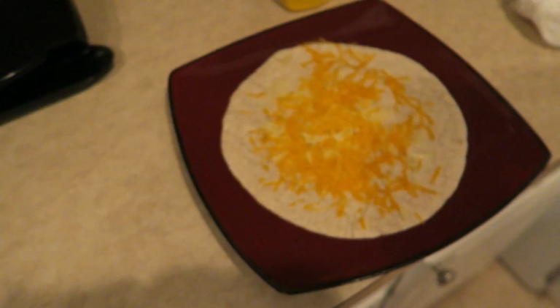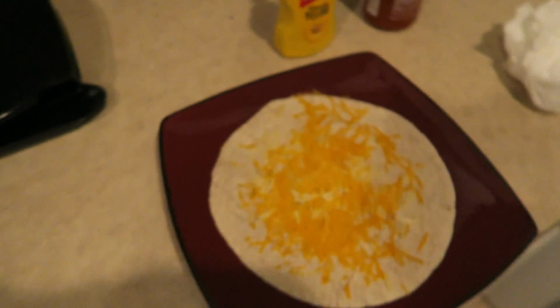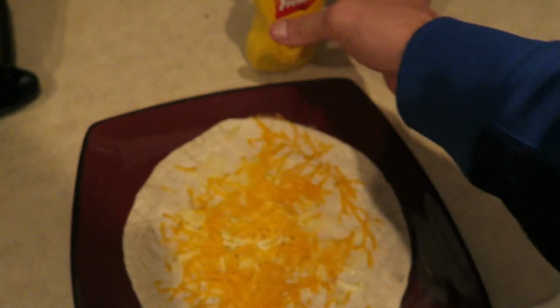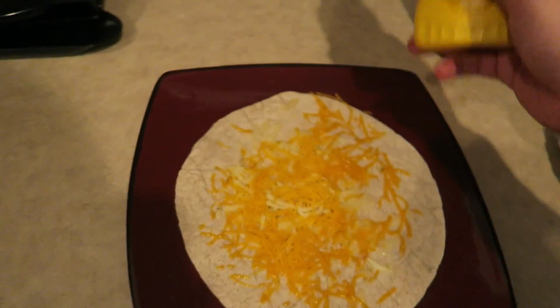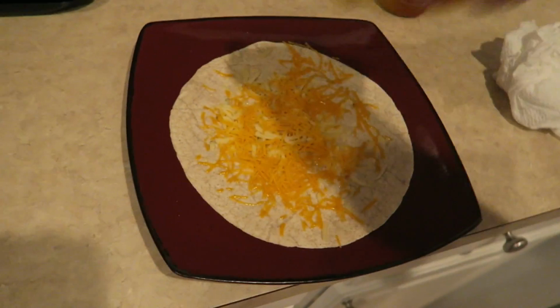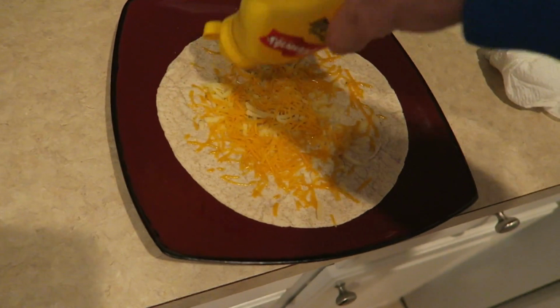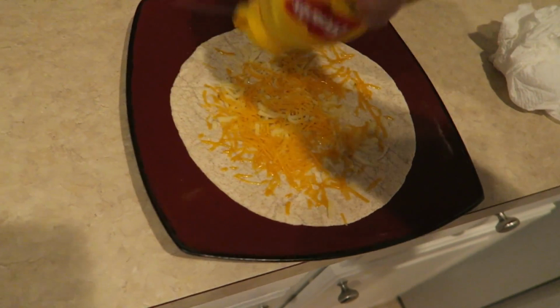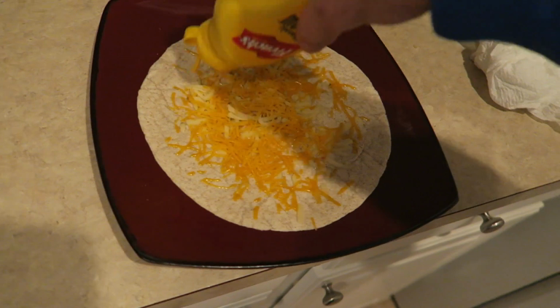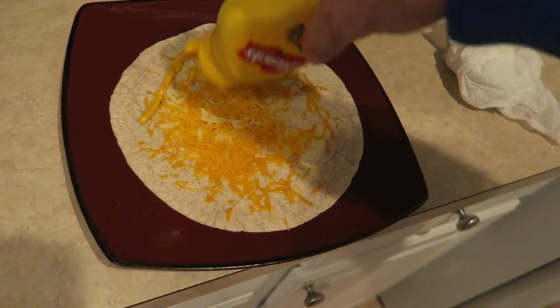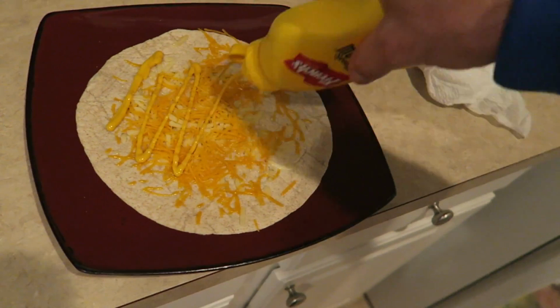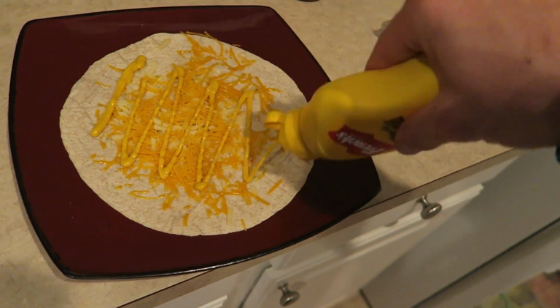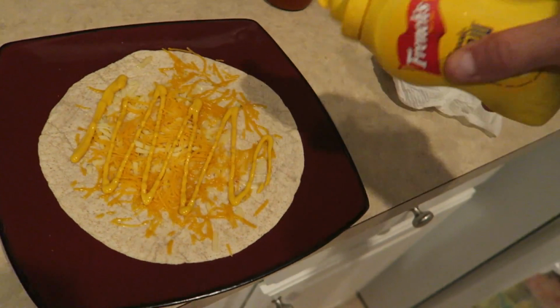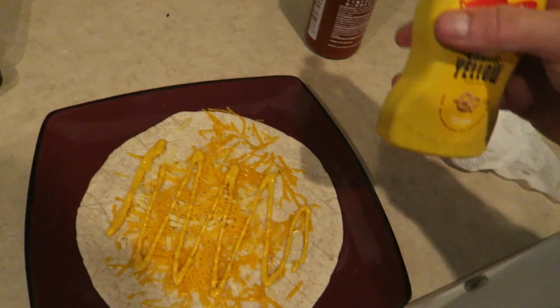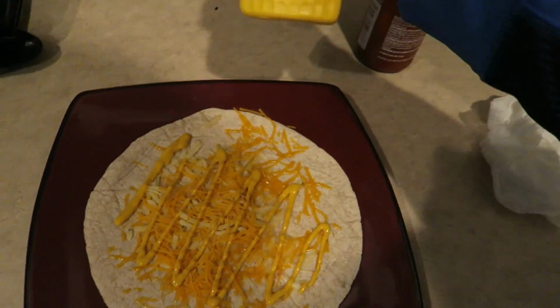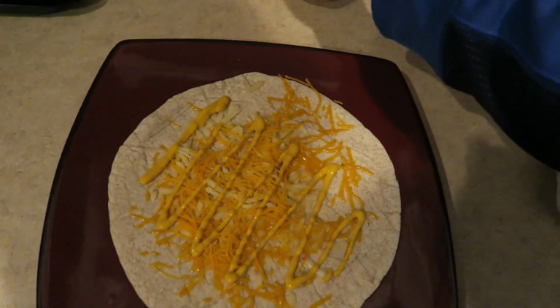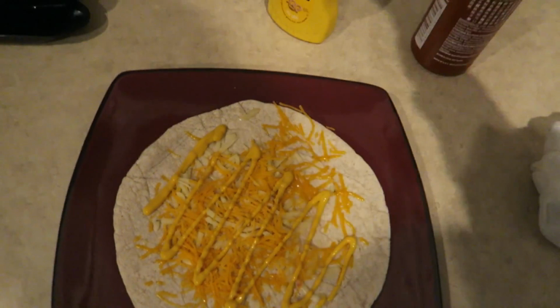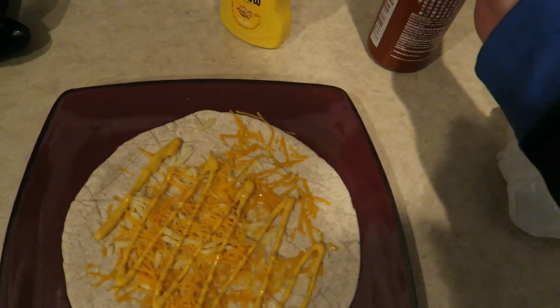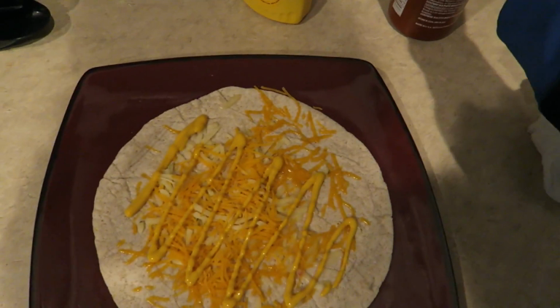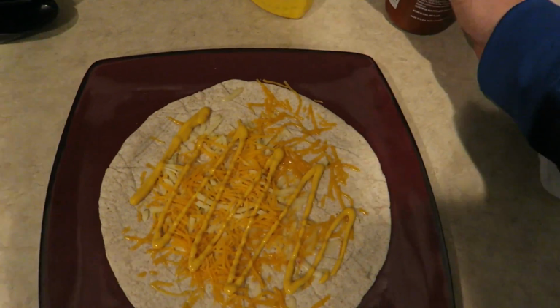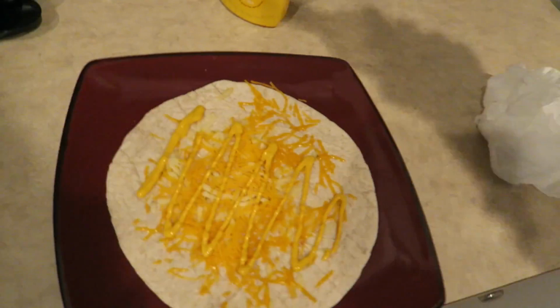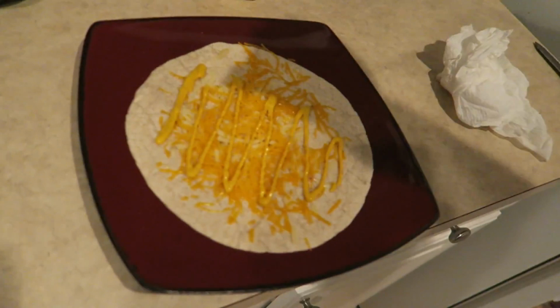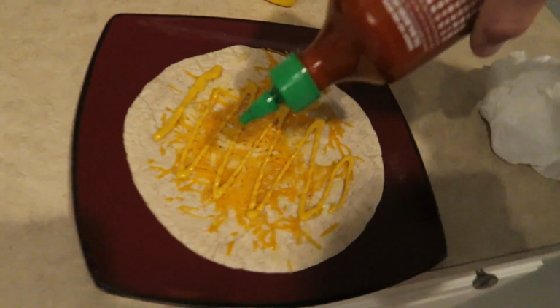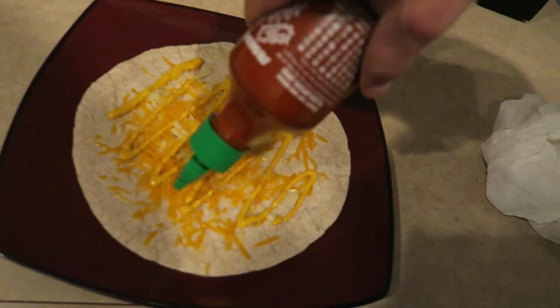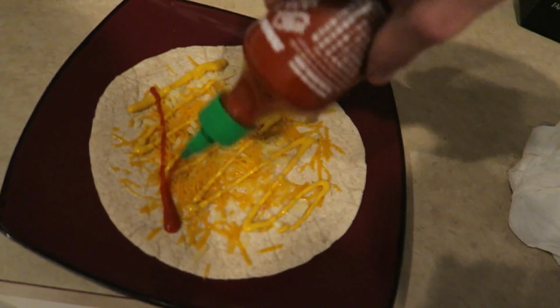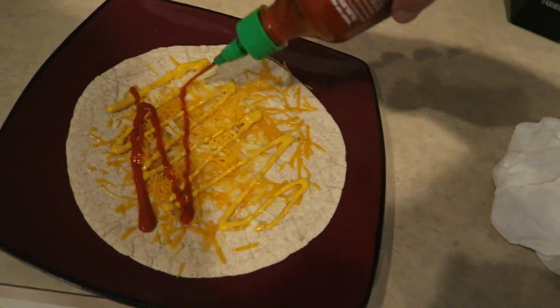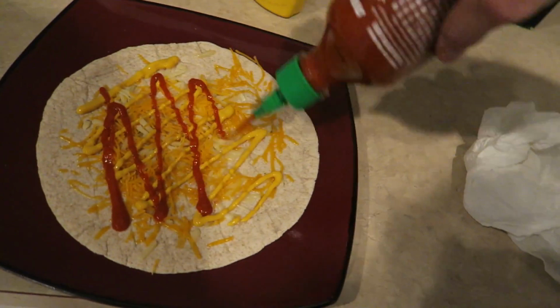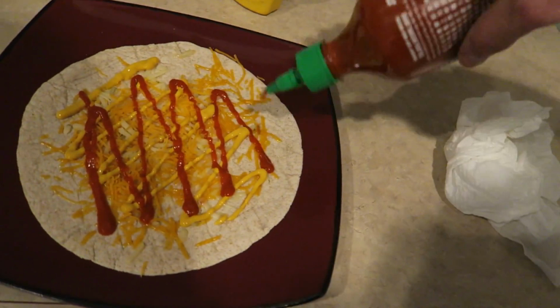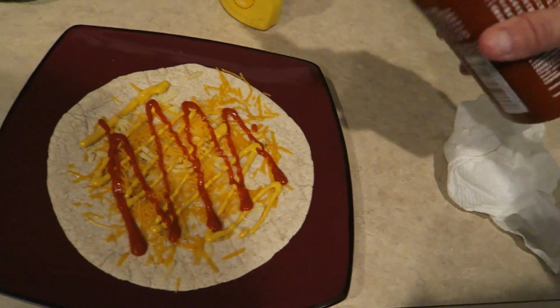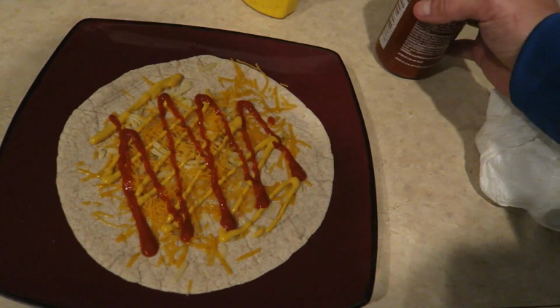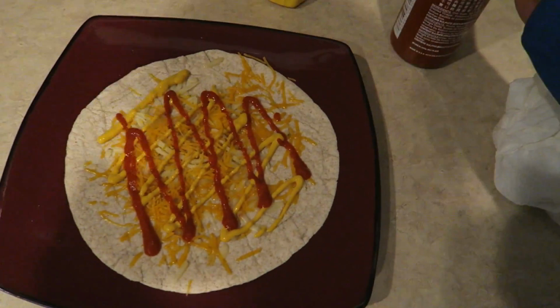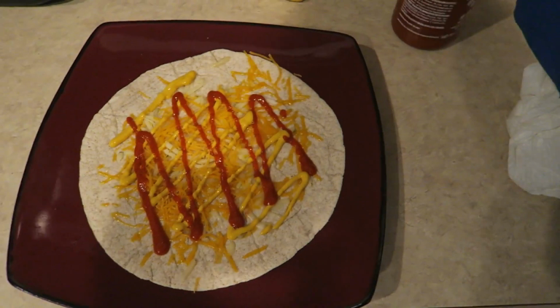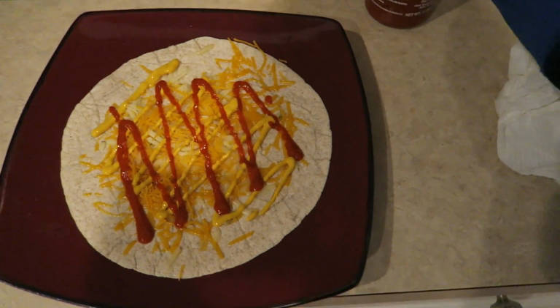Alright, next take your mustard and just go like this. If you like deviled eggs, it contains mustard. This is sriracha — it's so good.